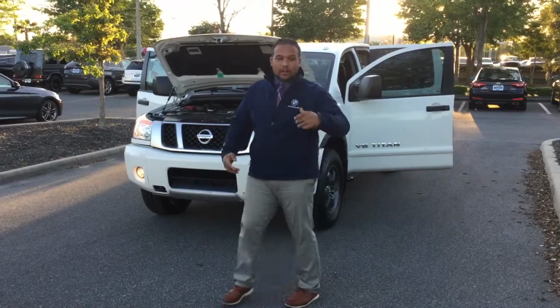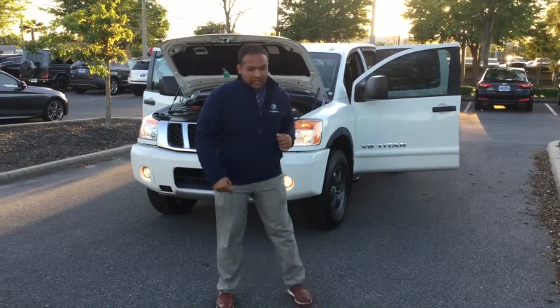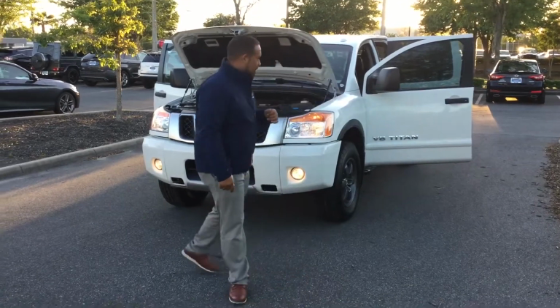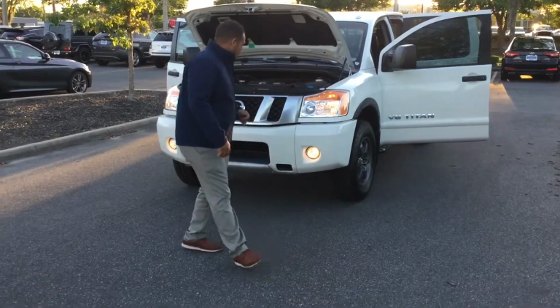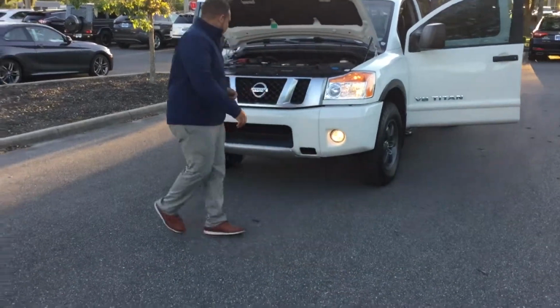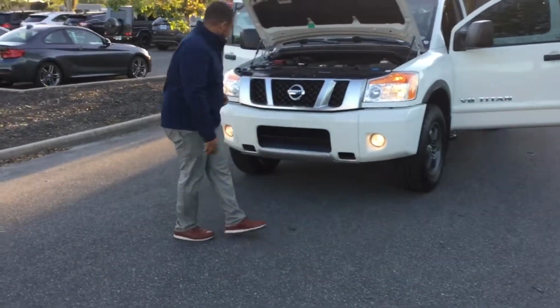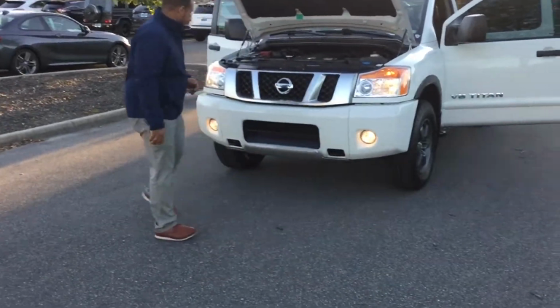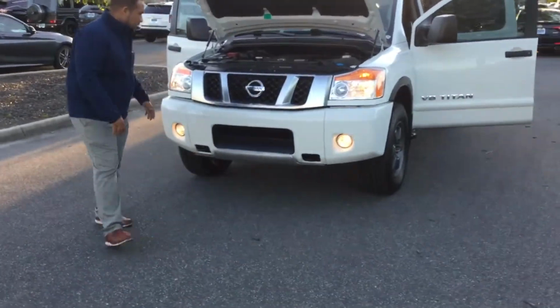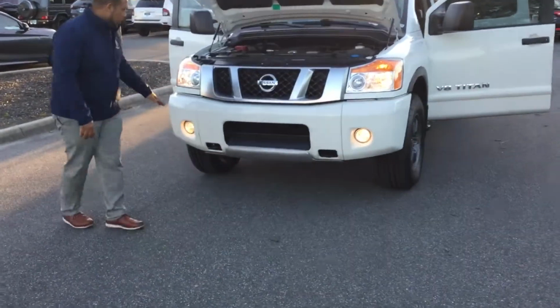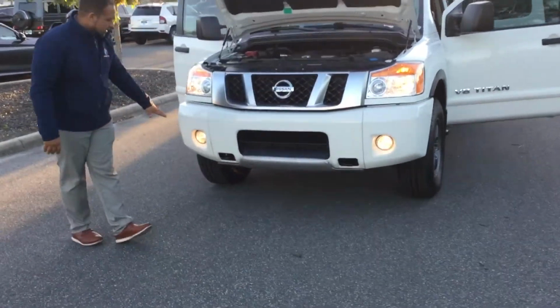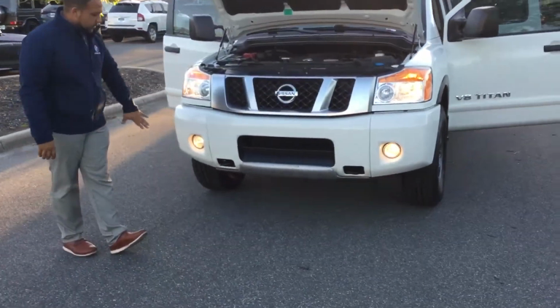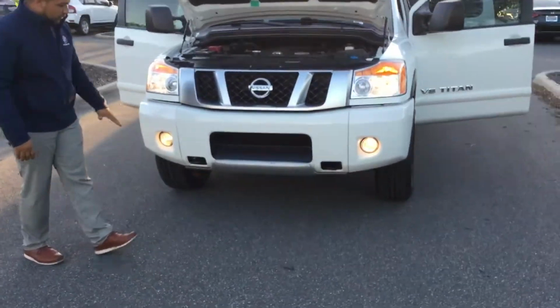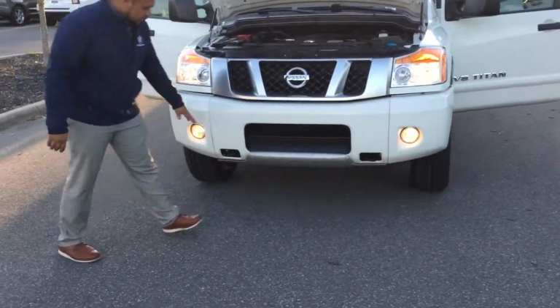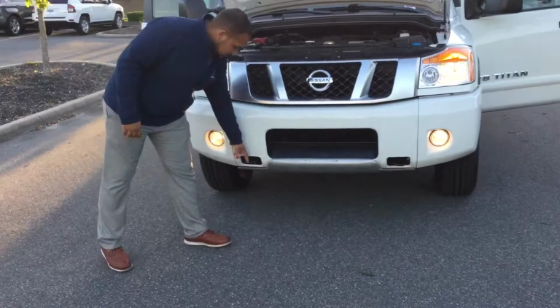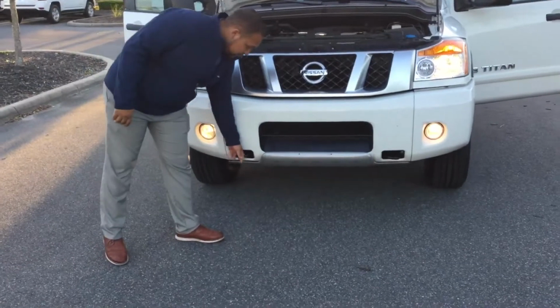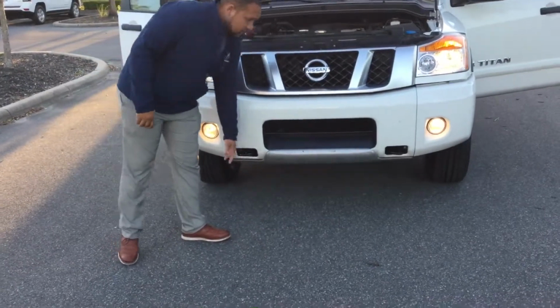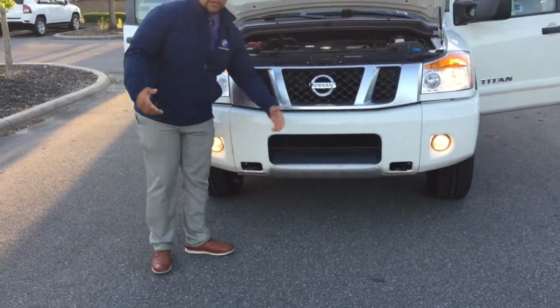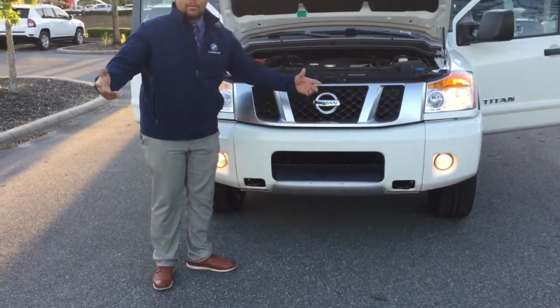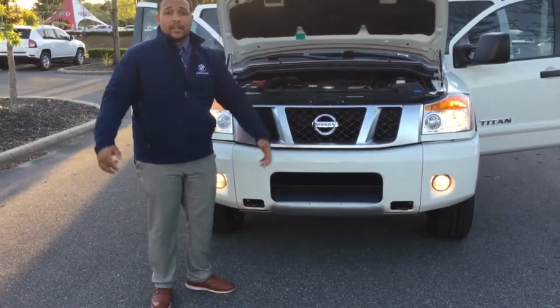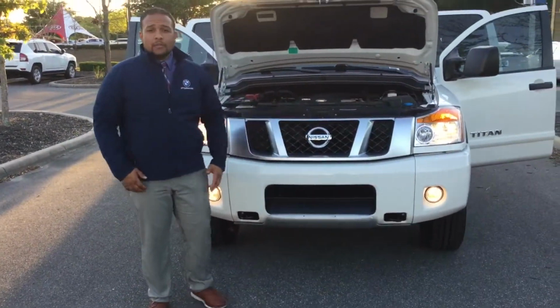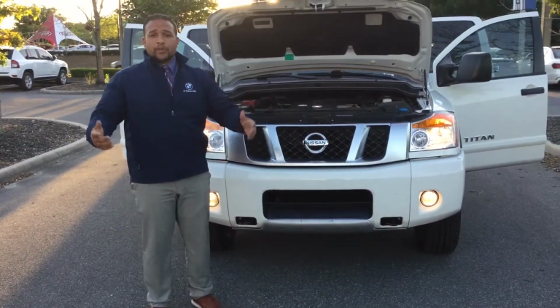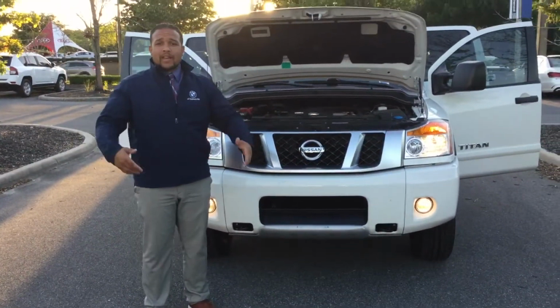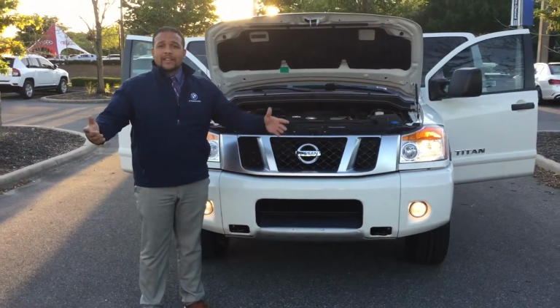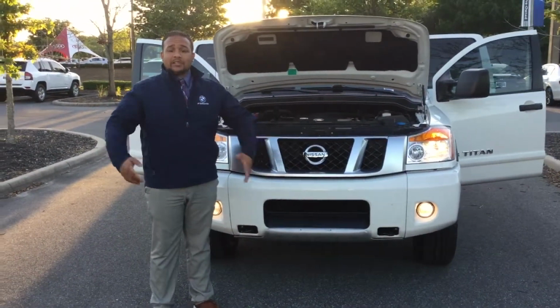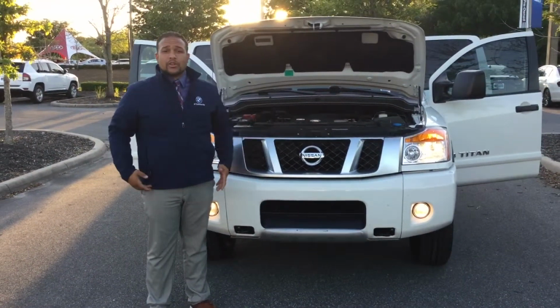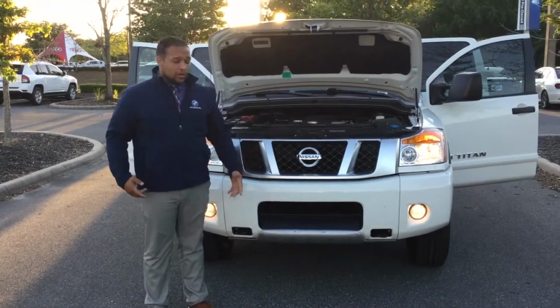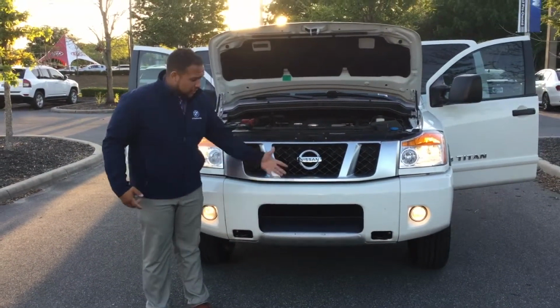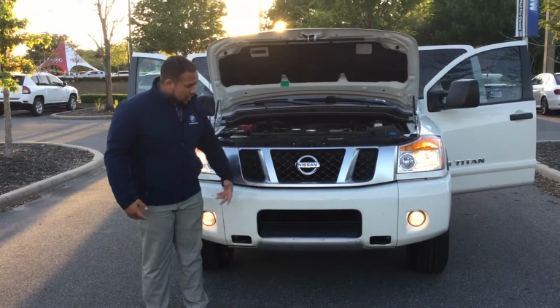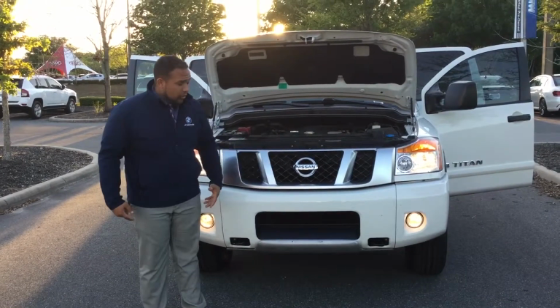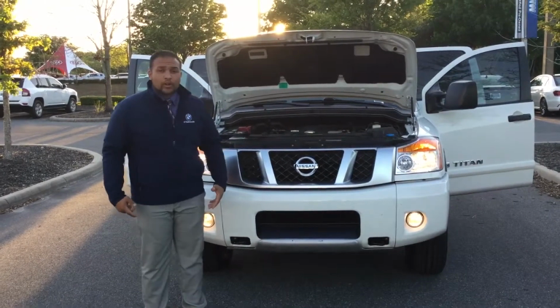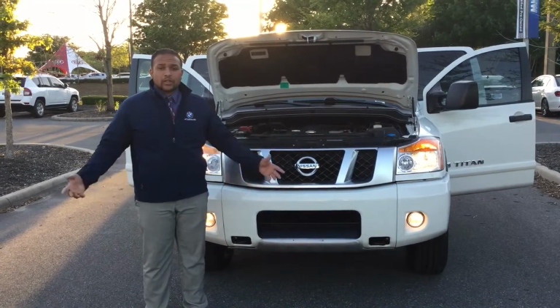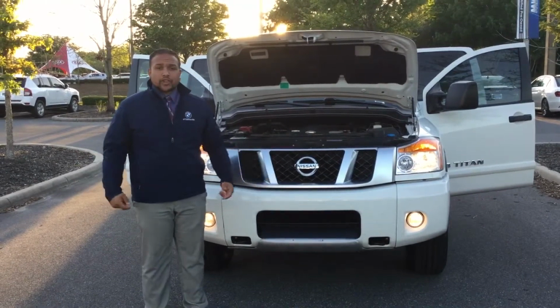Go ahead and come check this vehicle out here with me. You got the fog lights equipped with the vehicle. Nice tow hooks down here for off-road capability — pulling your friends out, anything like that, or just for a more aggressive look on the truck.